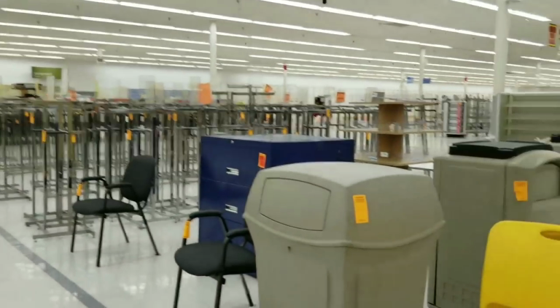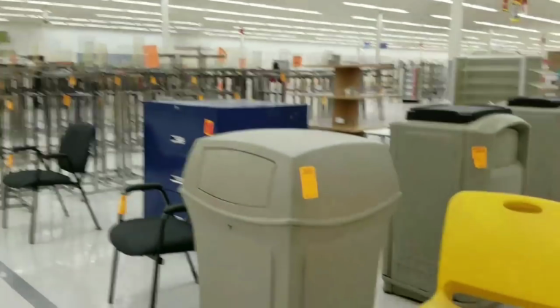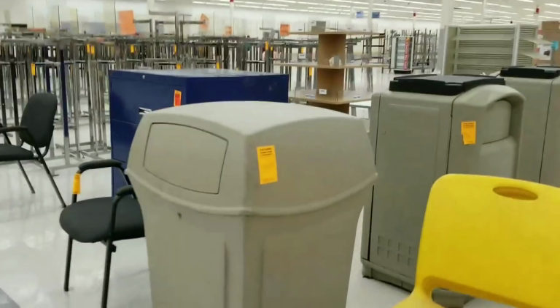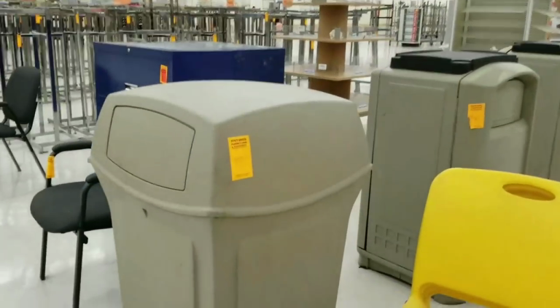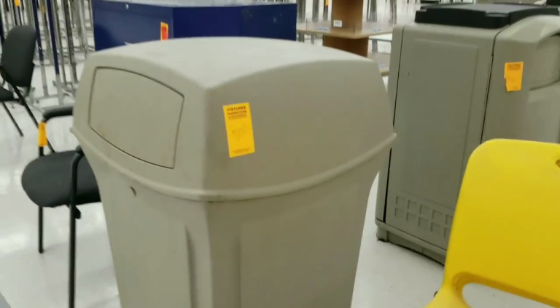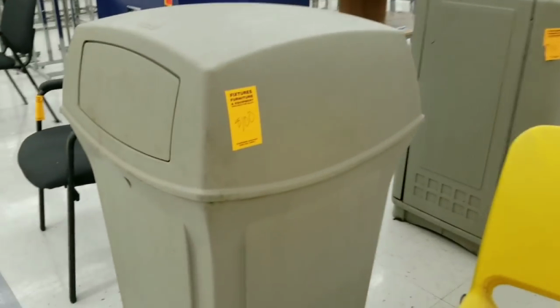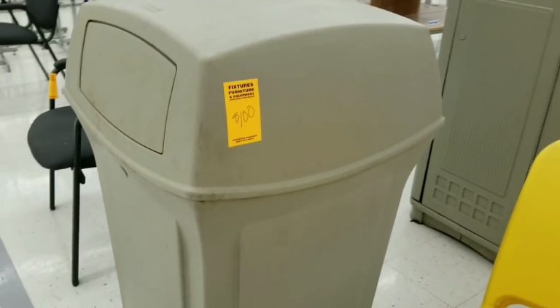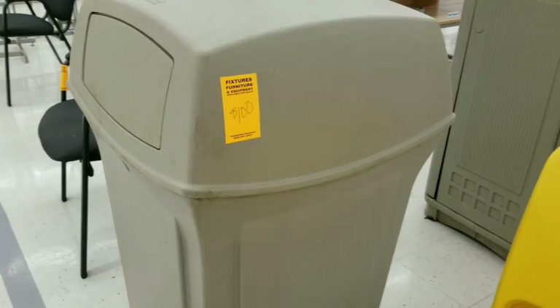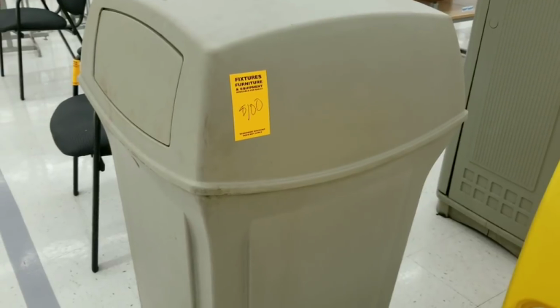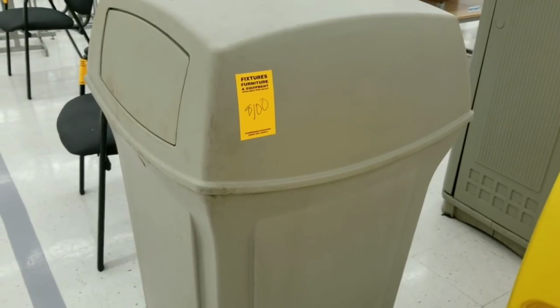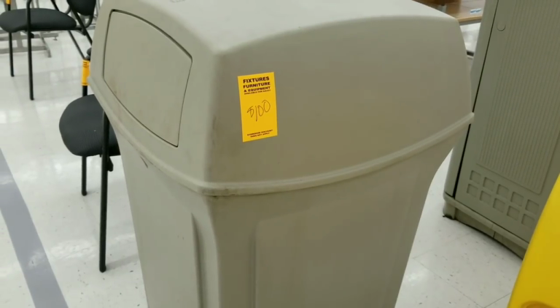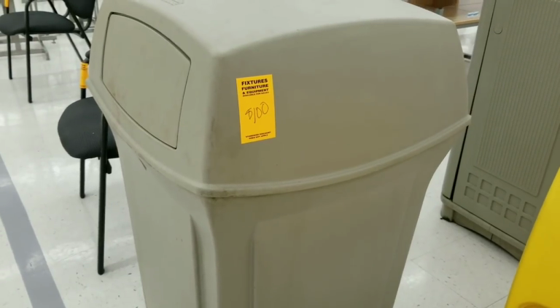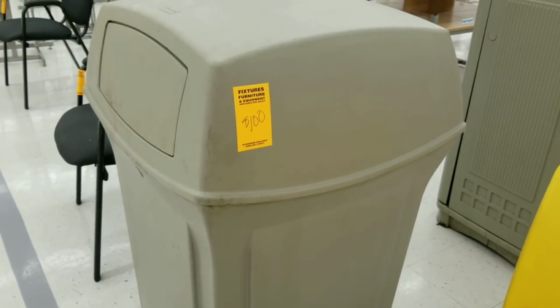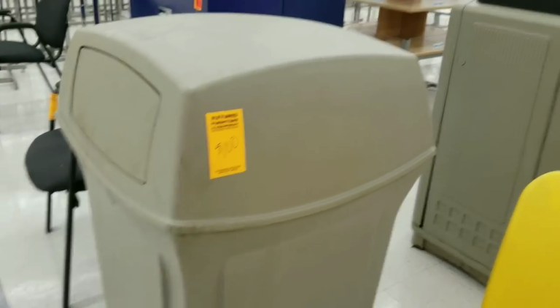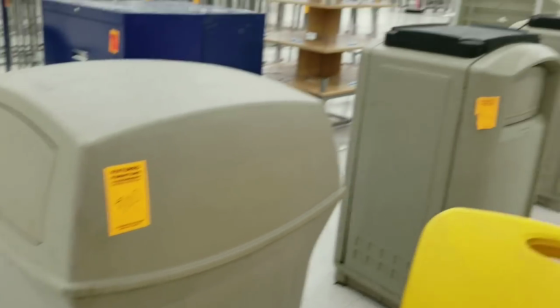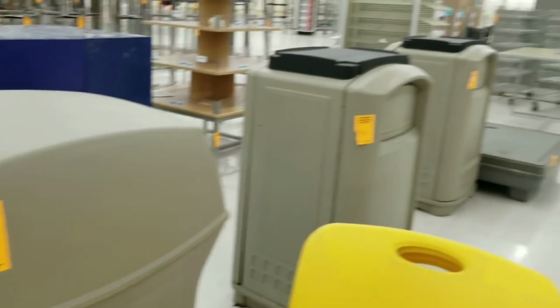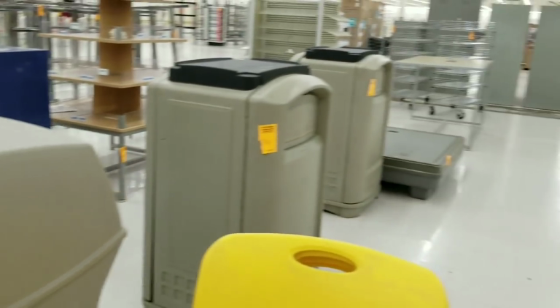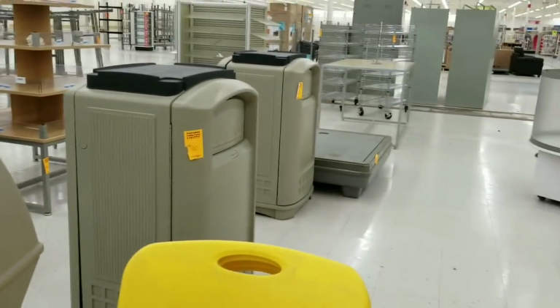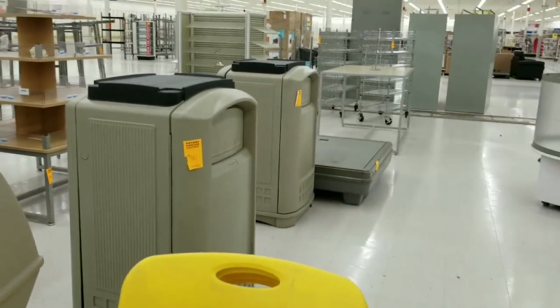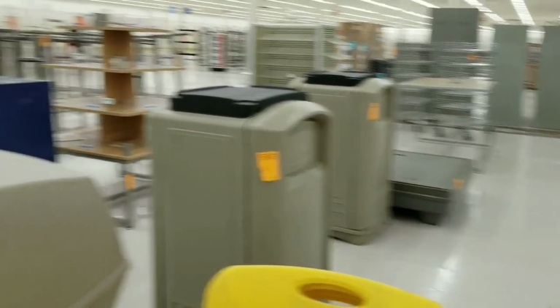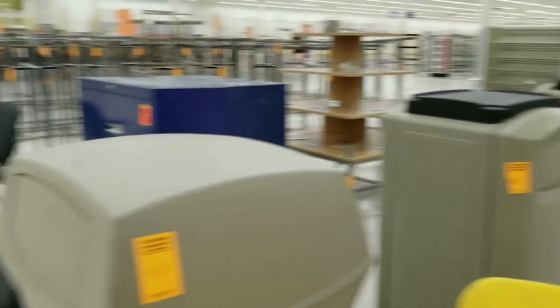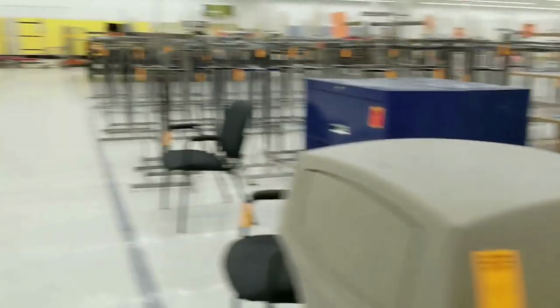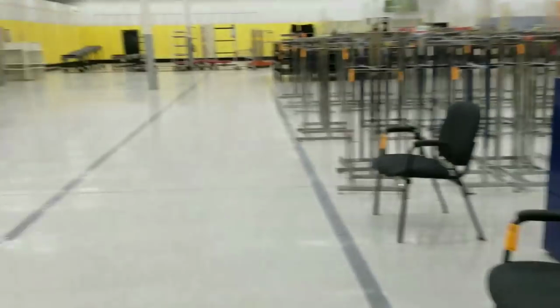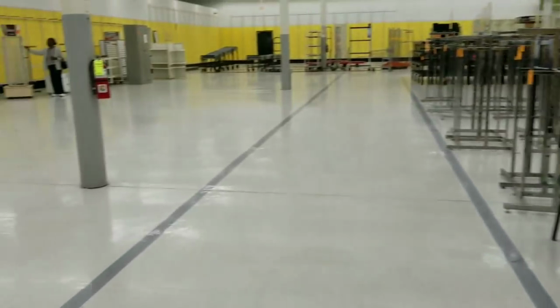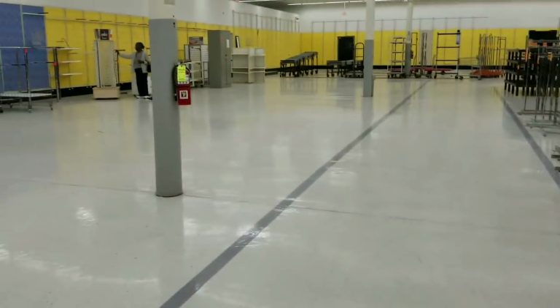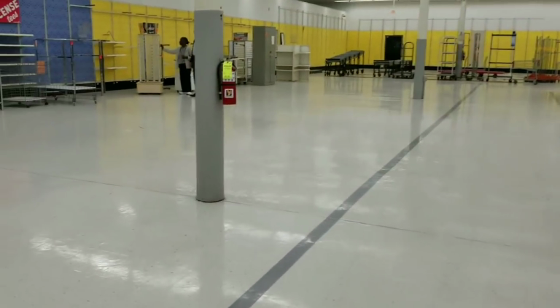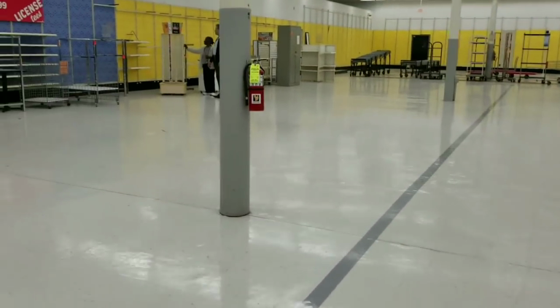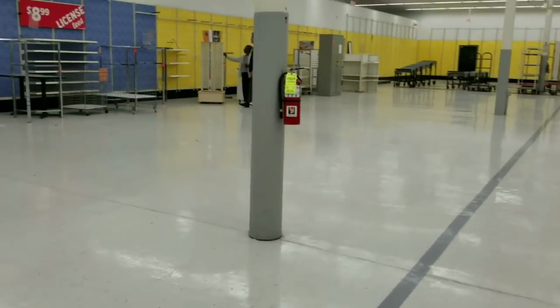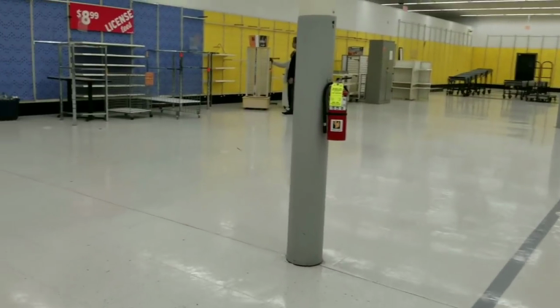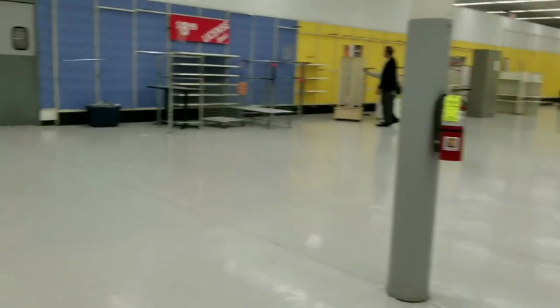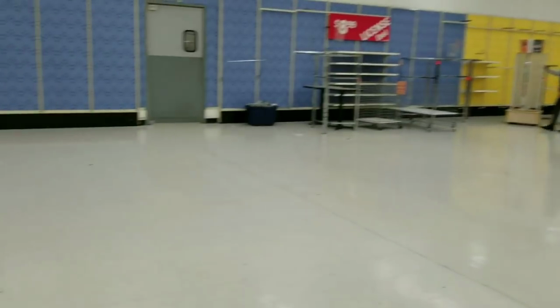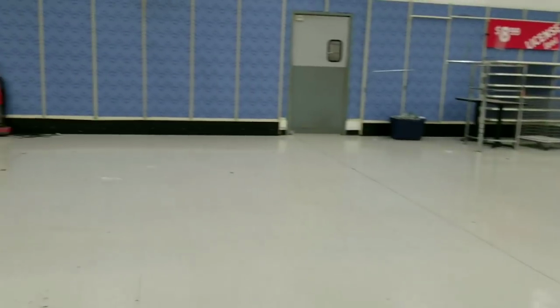Are you kidding? $100 for a trash can? I don't know what you're doing, but that's absolutely absurd.